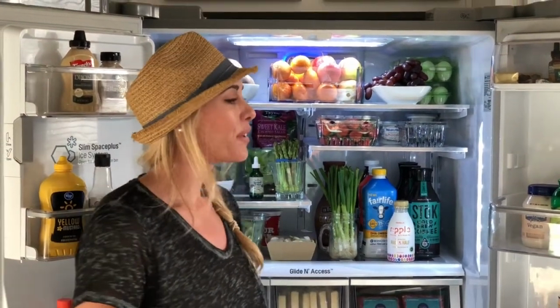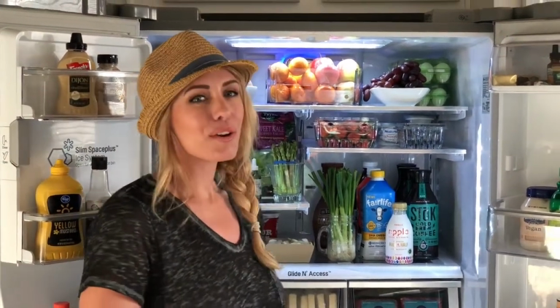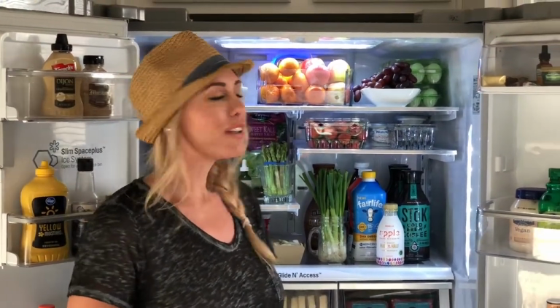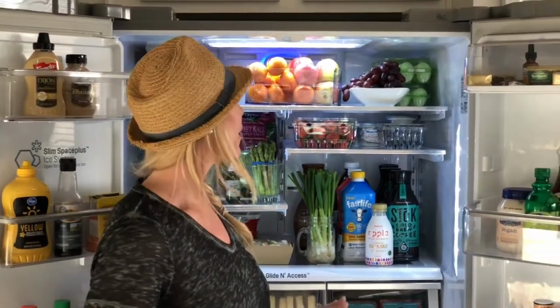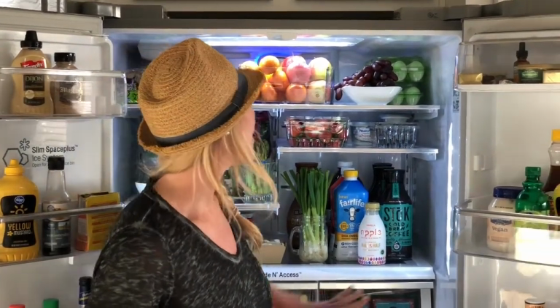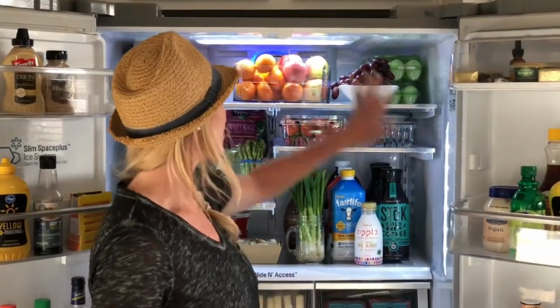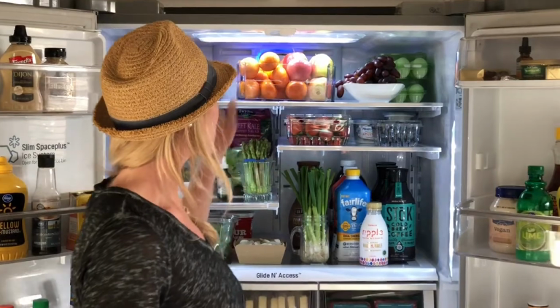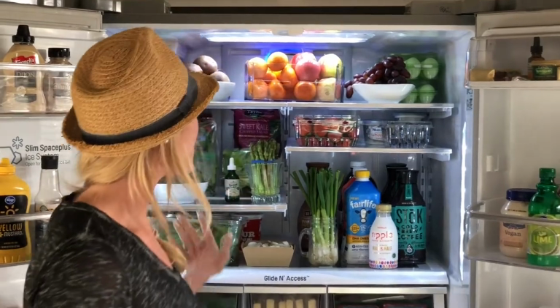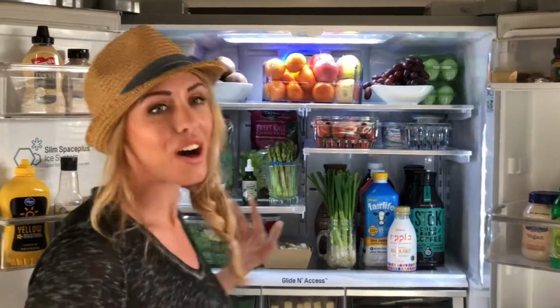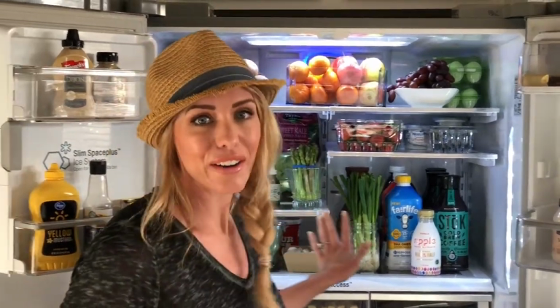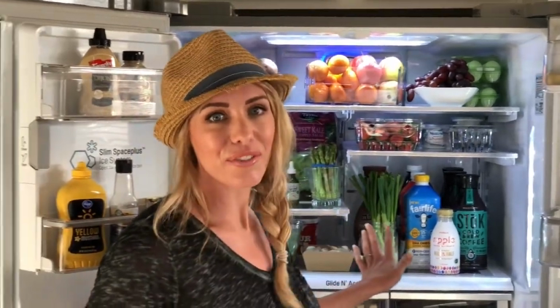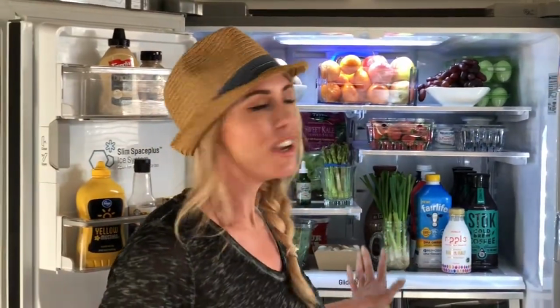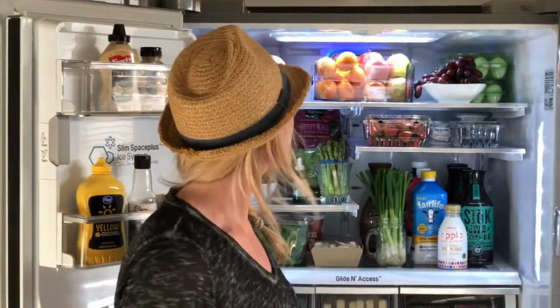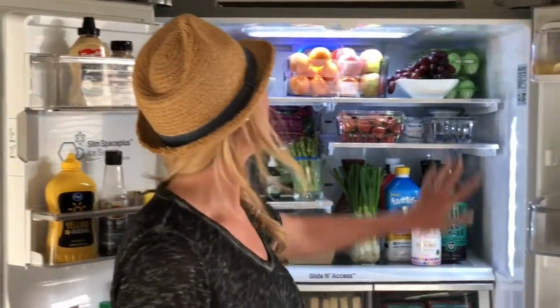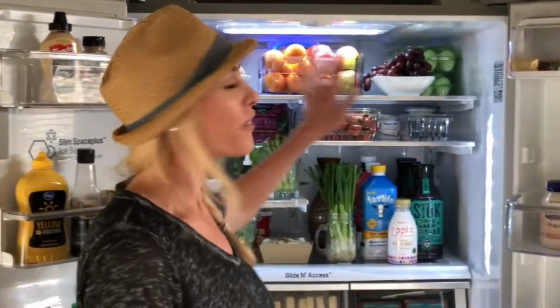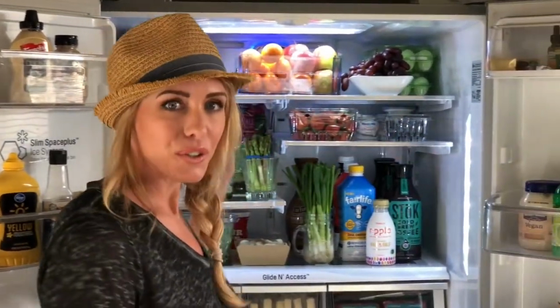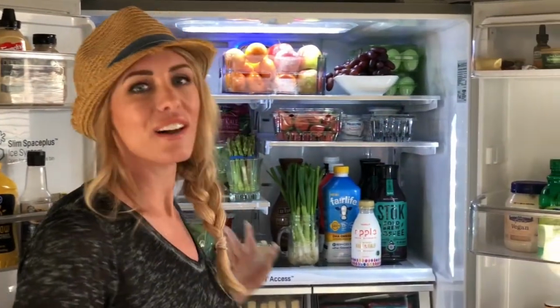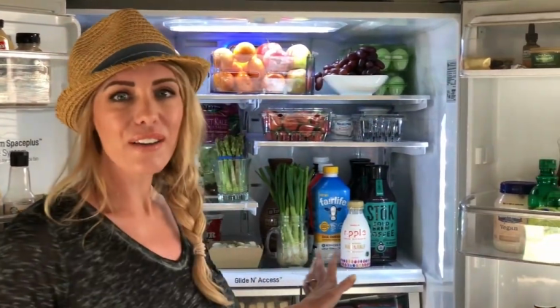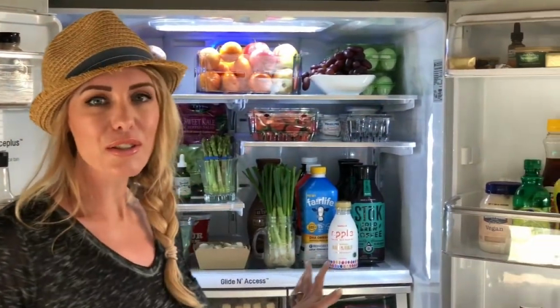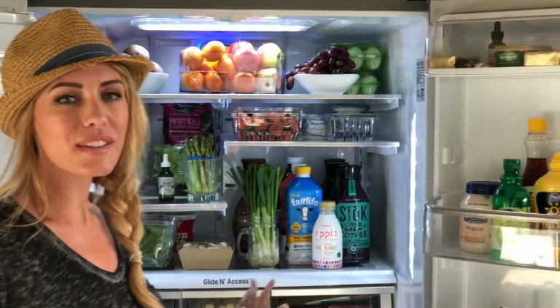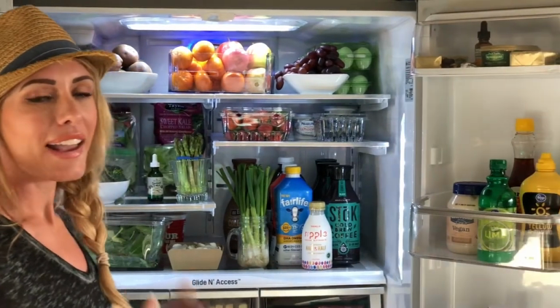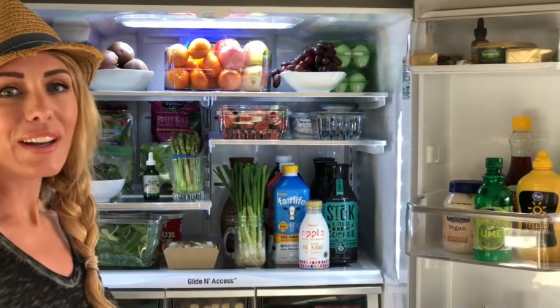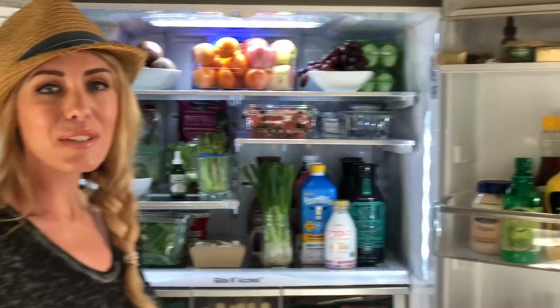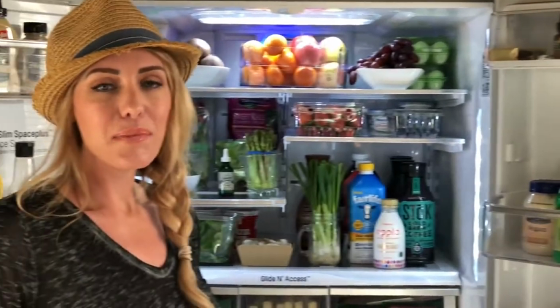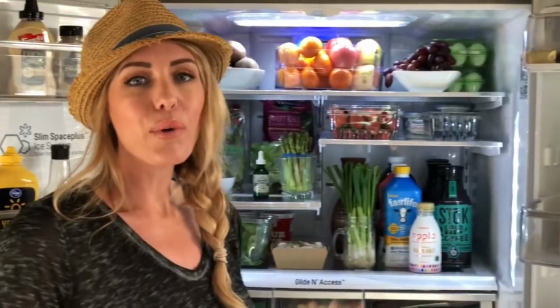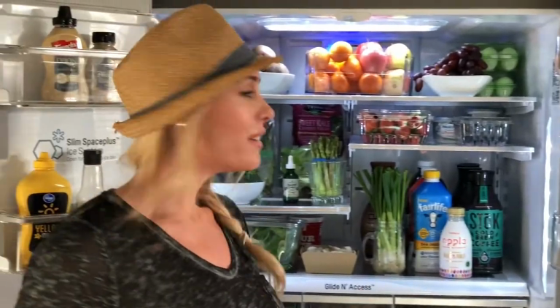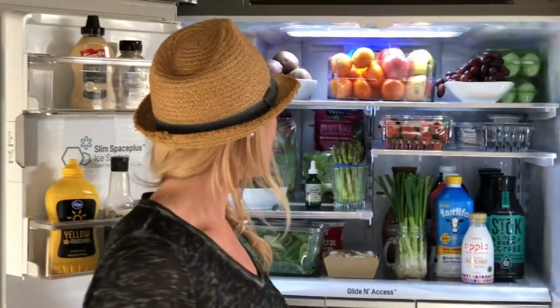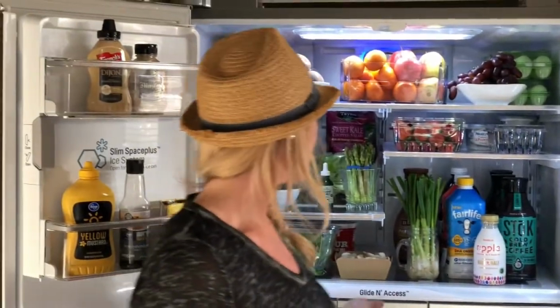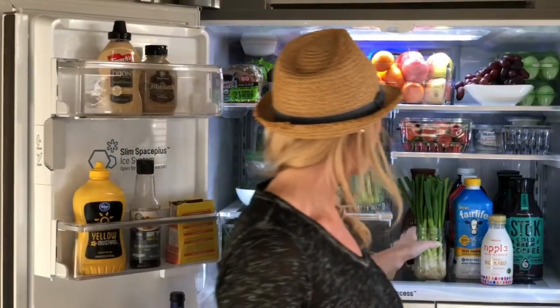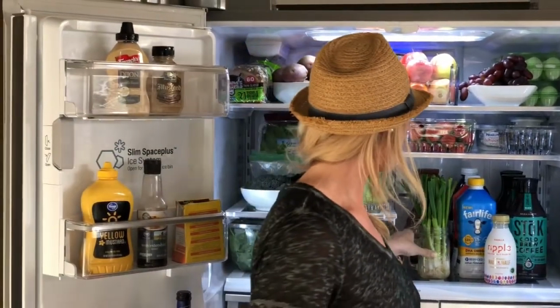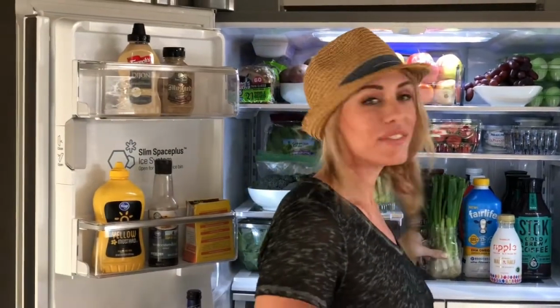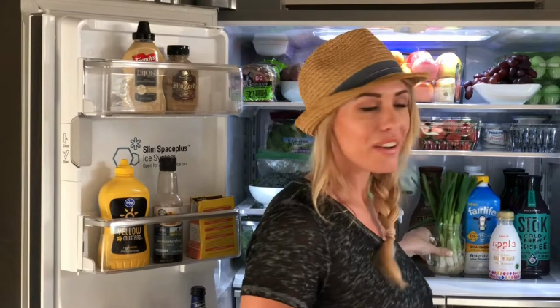What you're going to see a lot of in the fridge is a lot of fresh fruits and a lot of vegetables. And I want to give you some tips on what I do to keep my fruits and vegetables living longer.